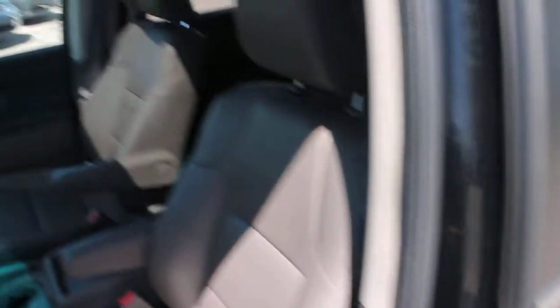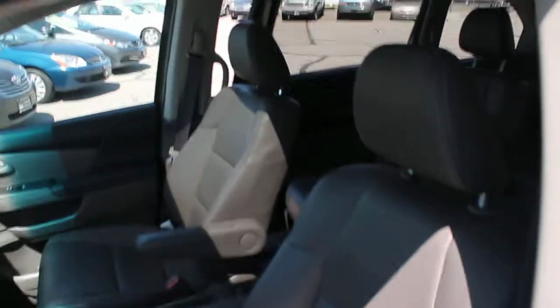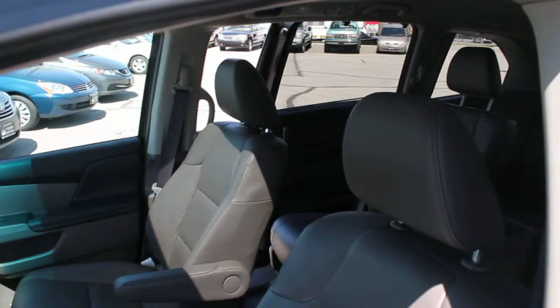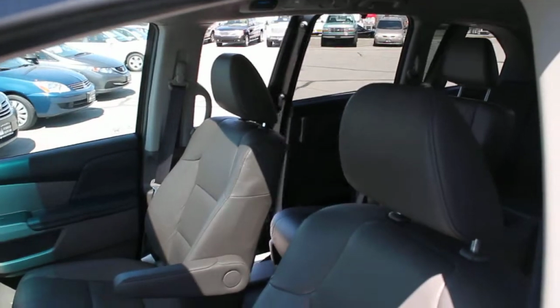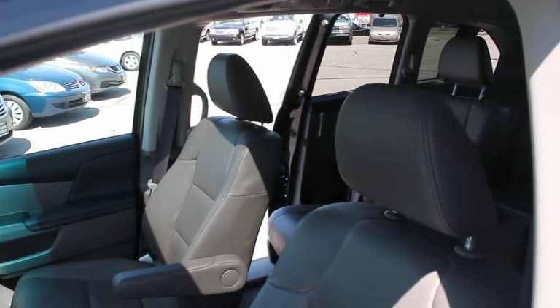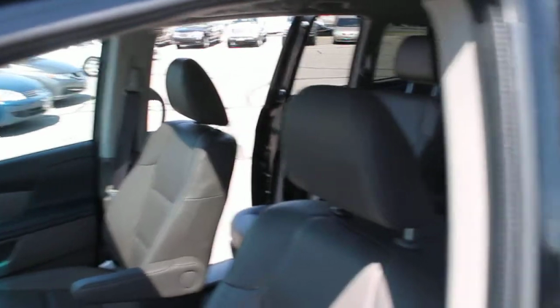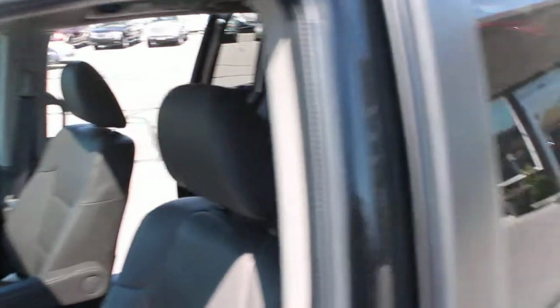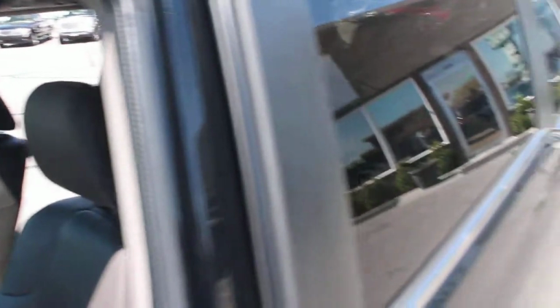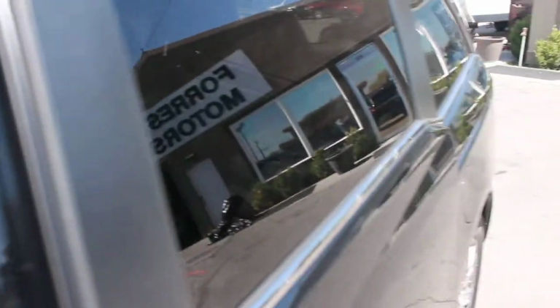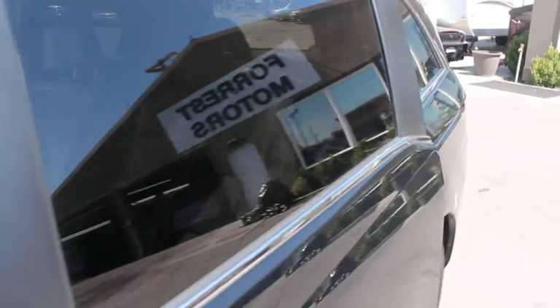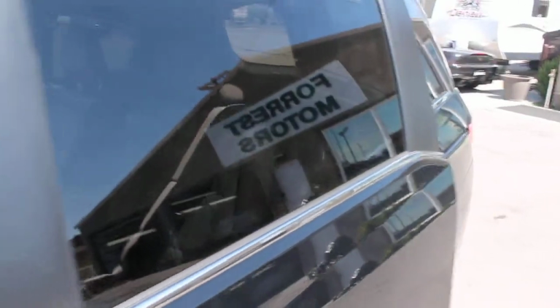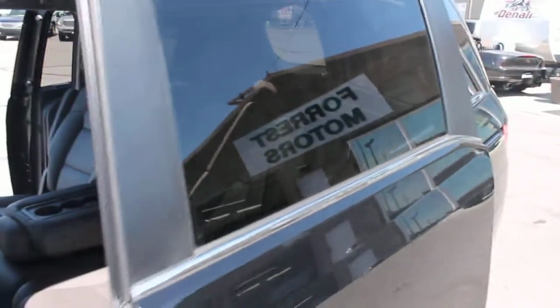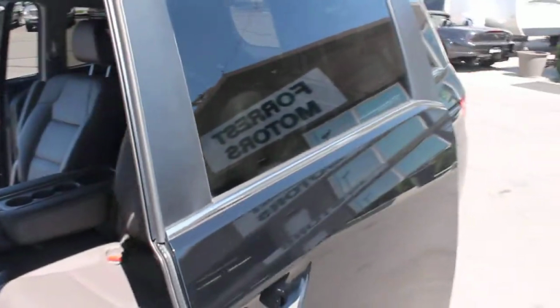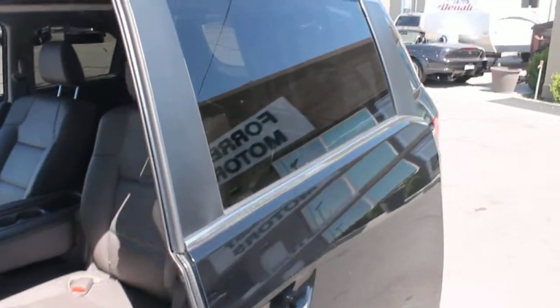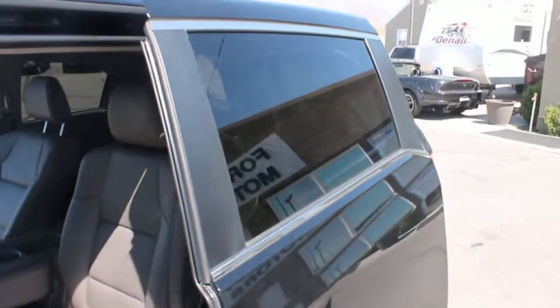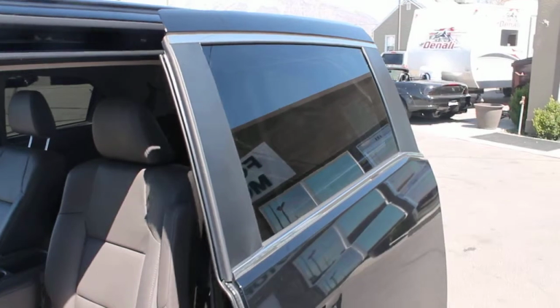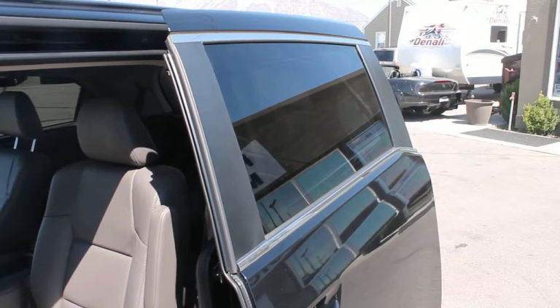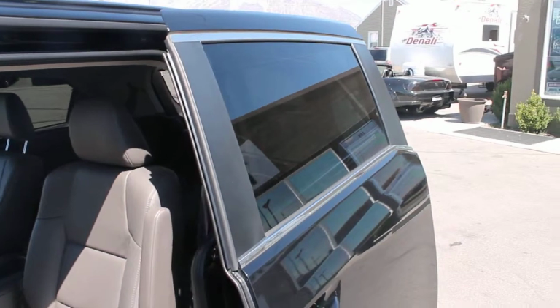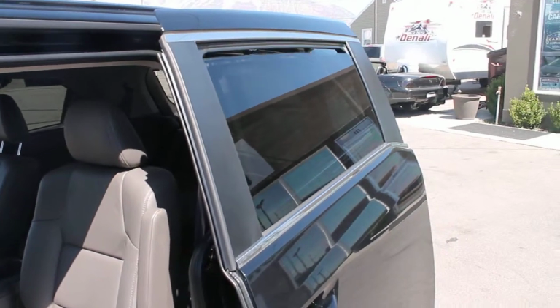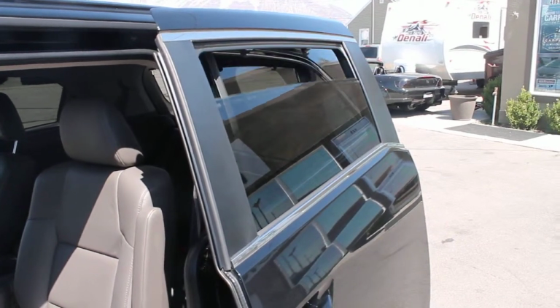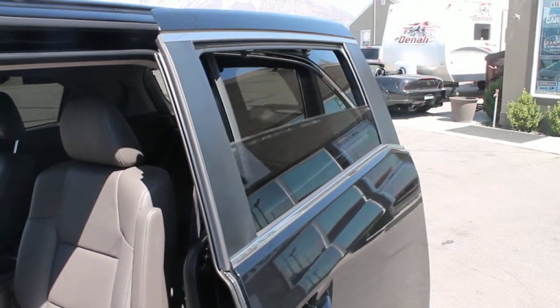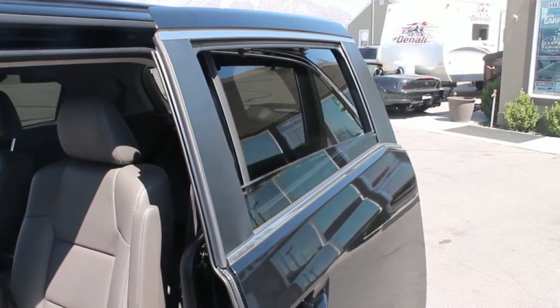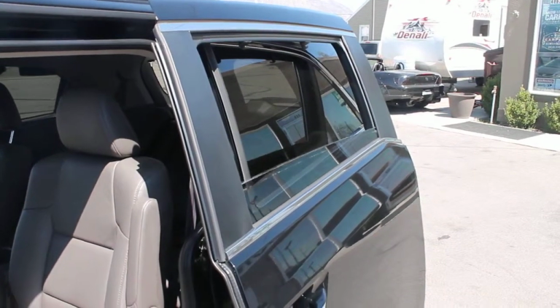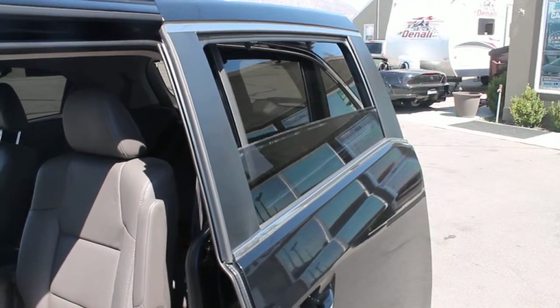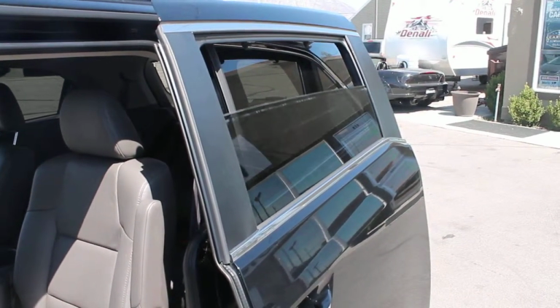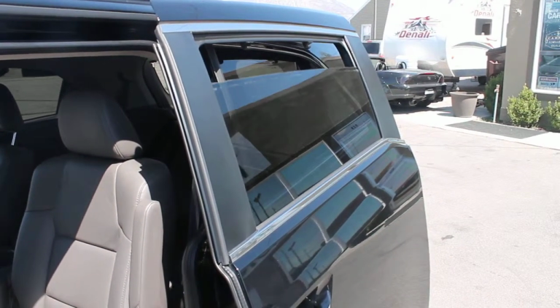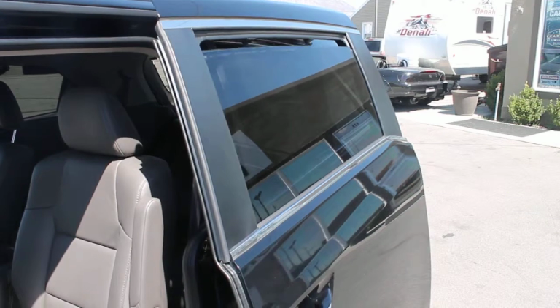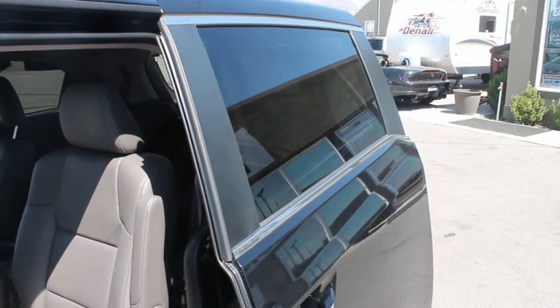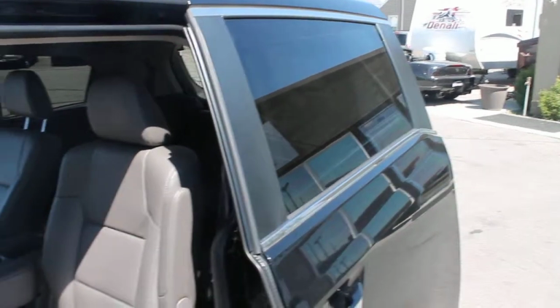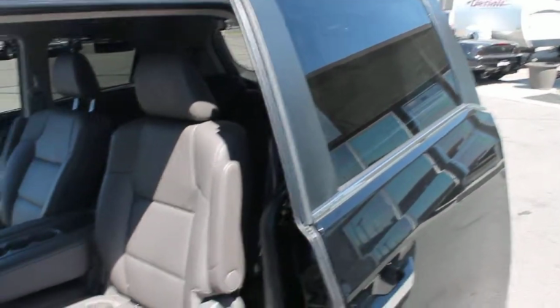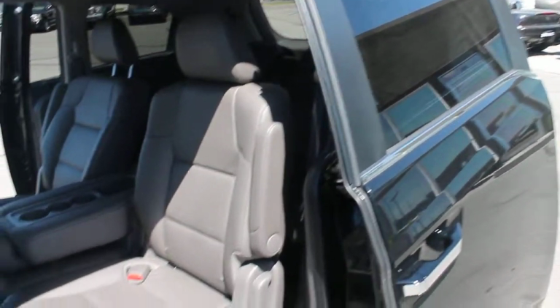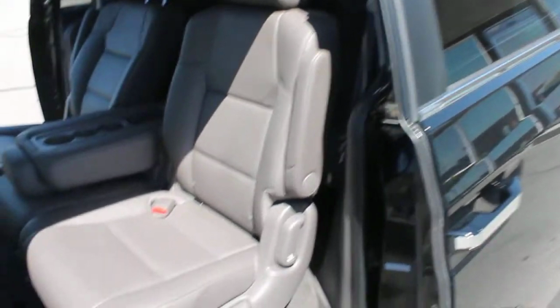The power sliding doors are working great. Another great feature about these power sliding doors is the retractable windows, and there are built-in window shades. They've really designed these vans very well.